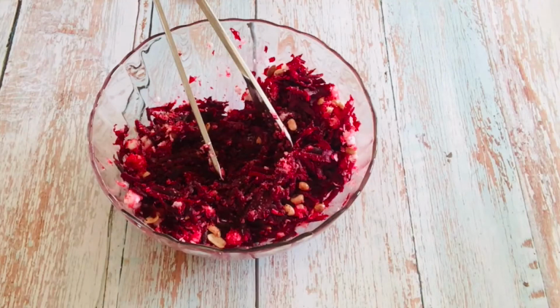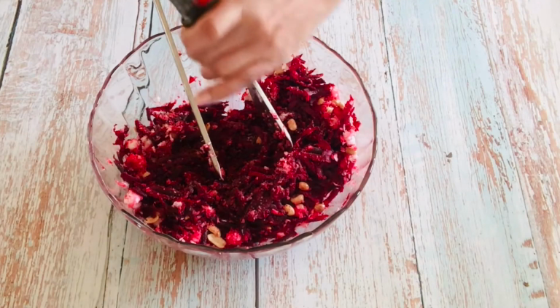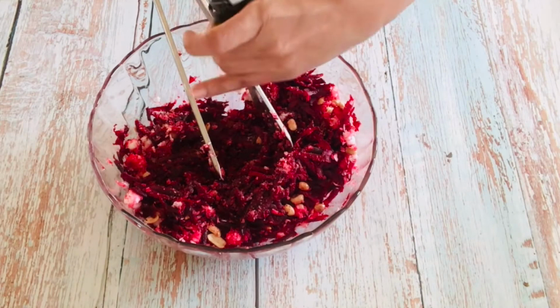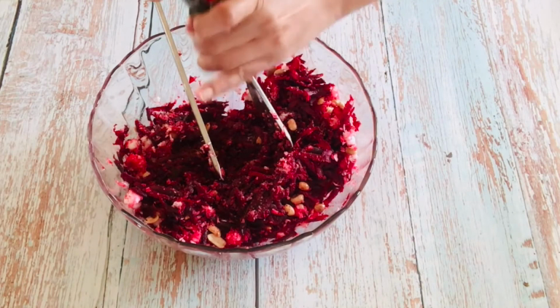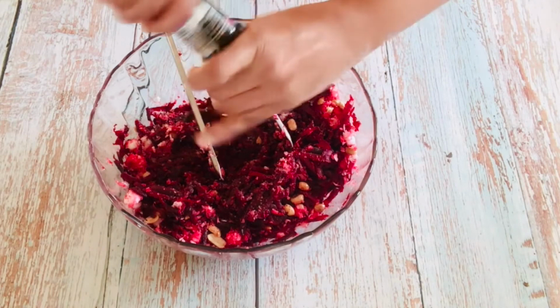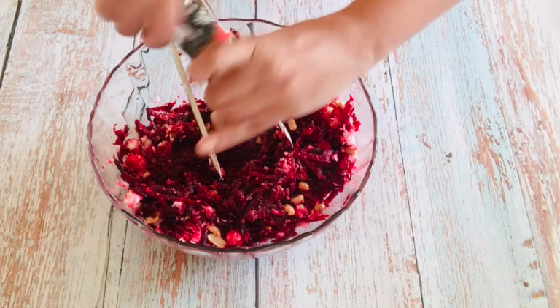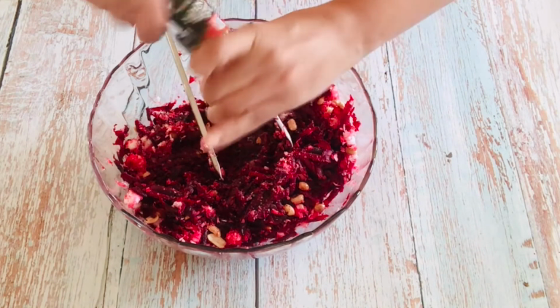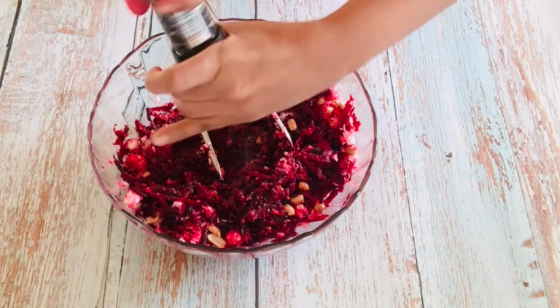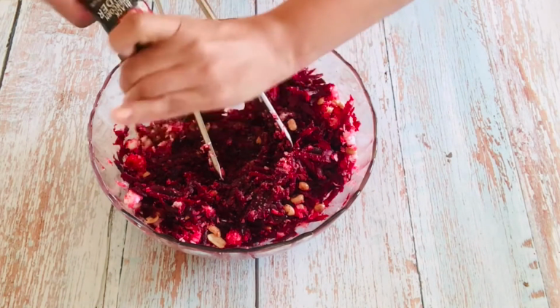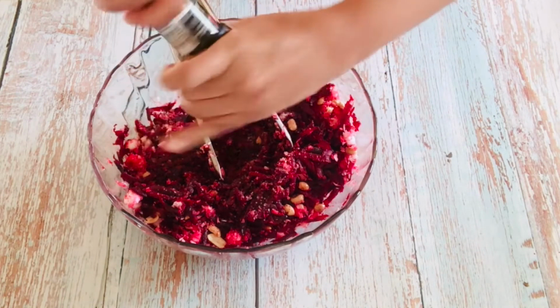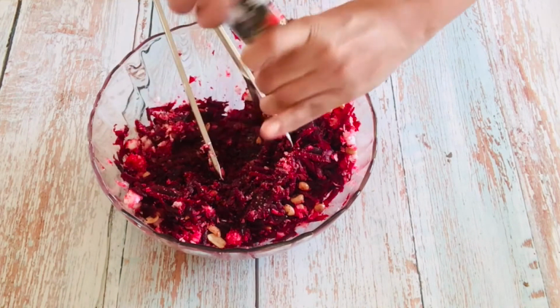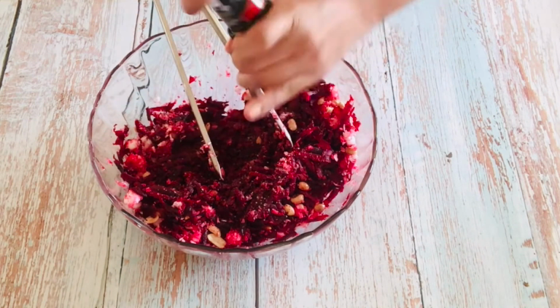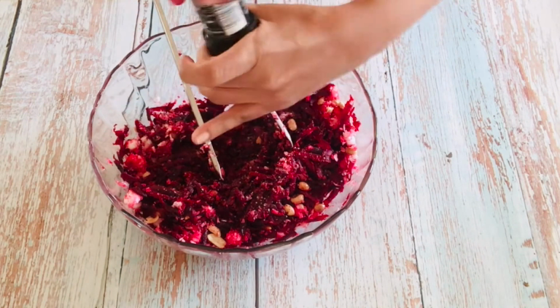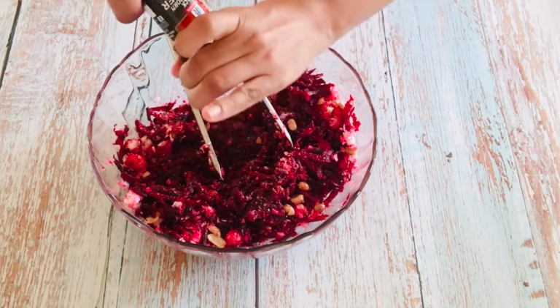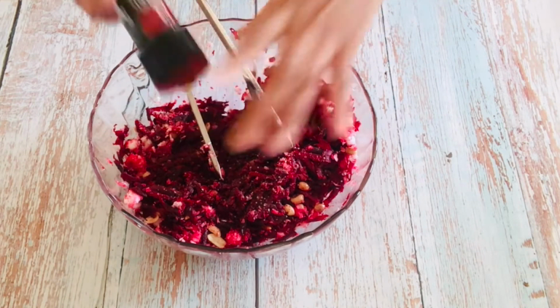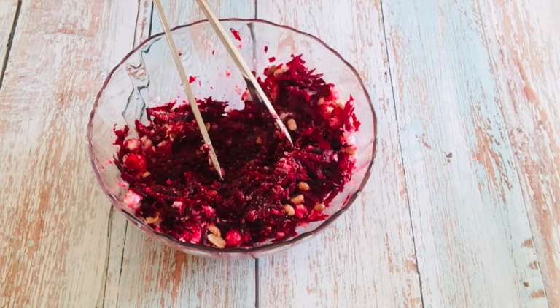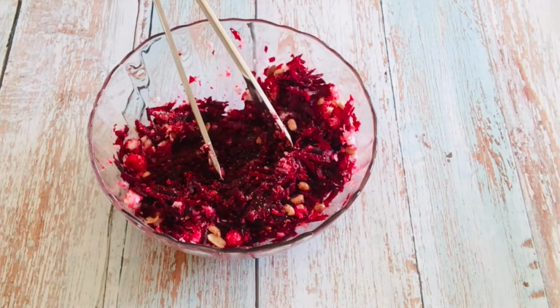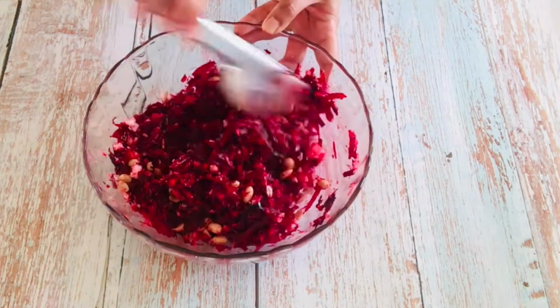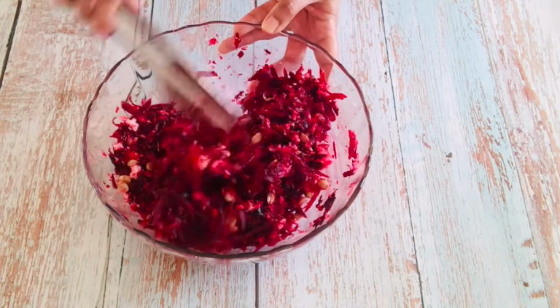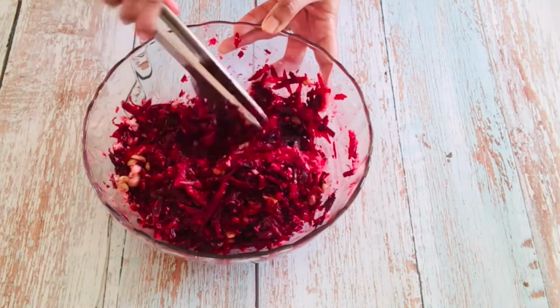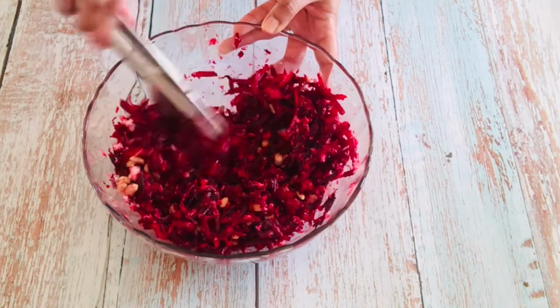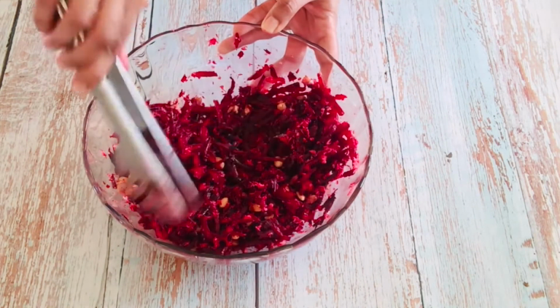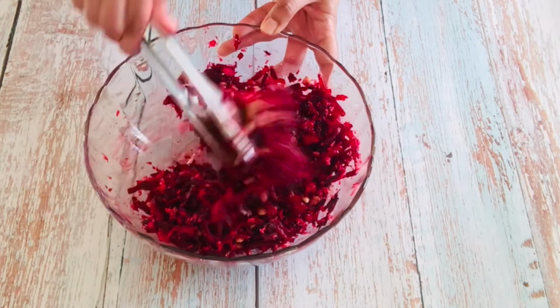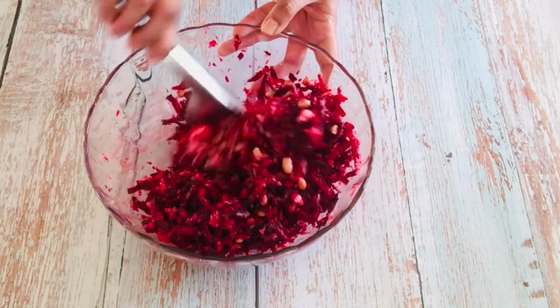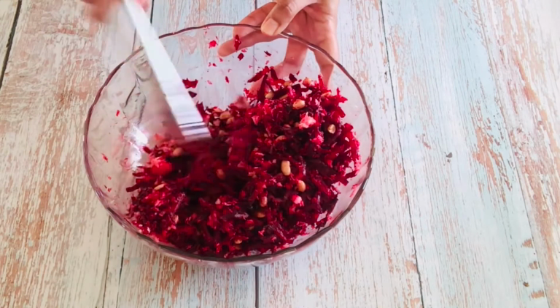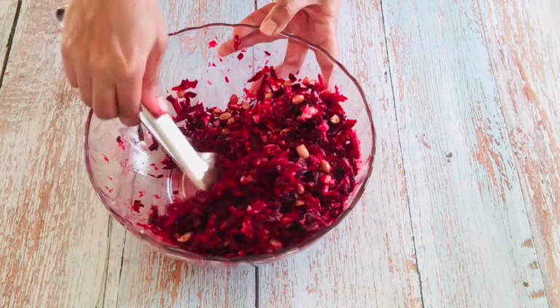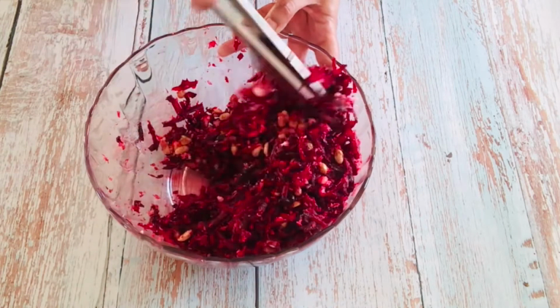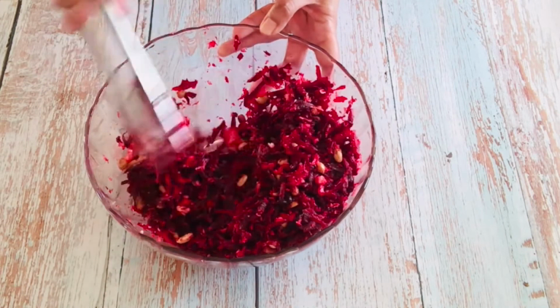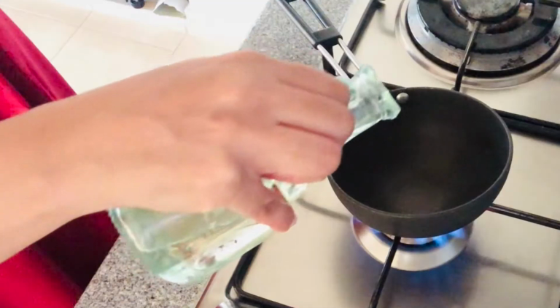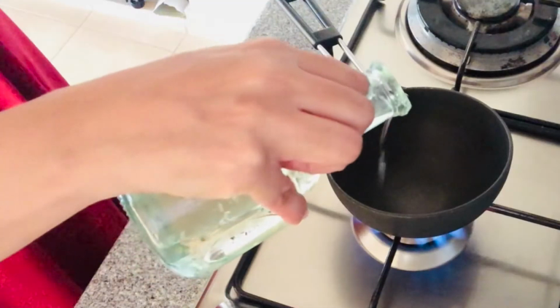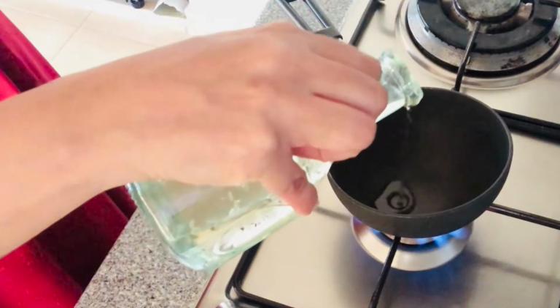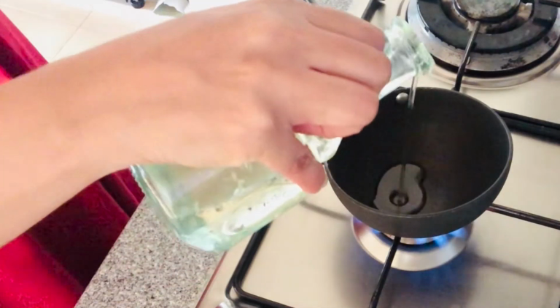Add pepper to taste and salt if you want, because we have already added some during roasting. Mix everything well and keep it aside.